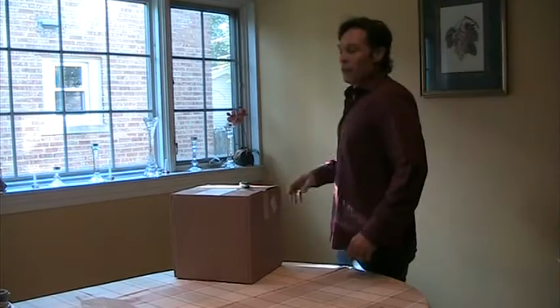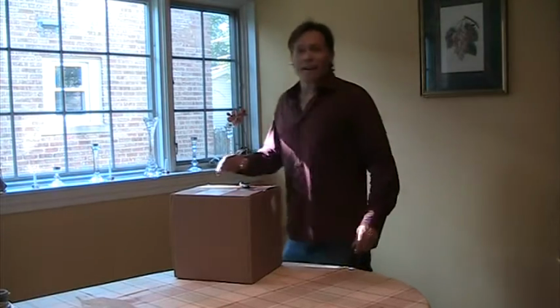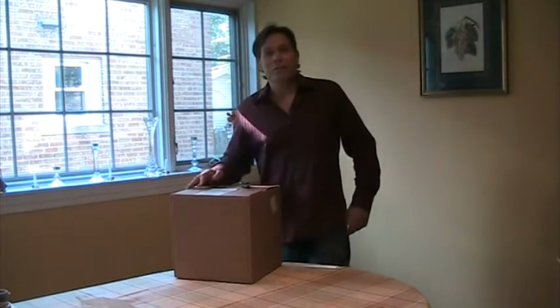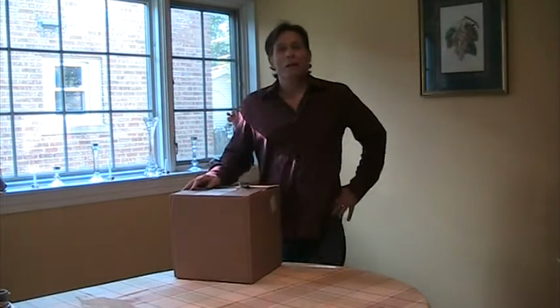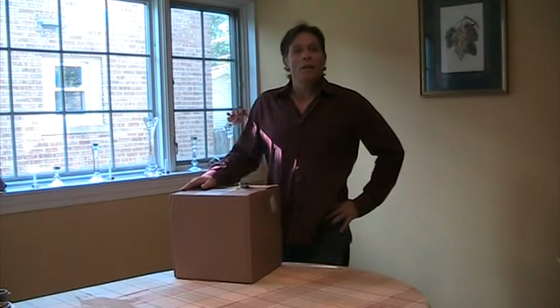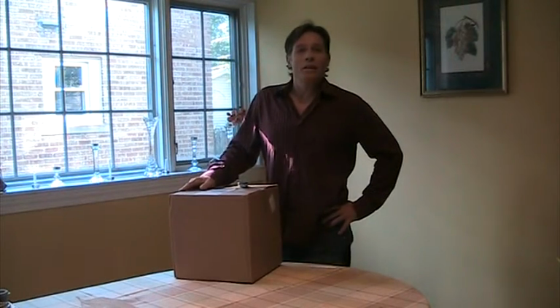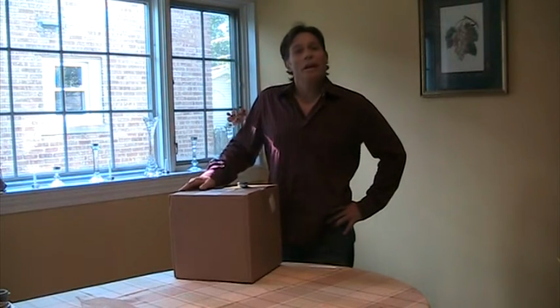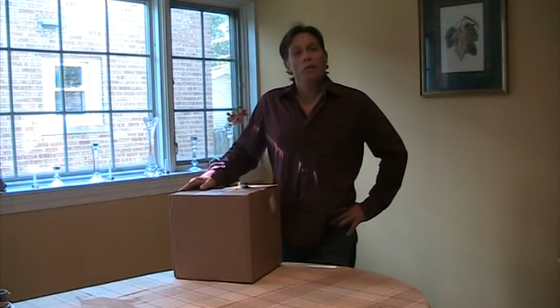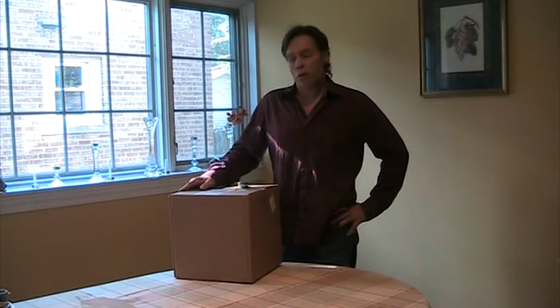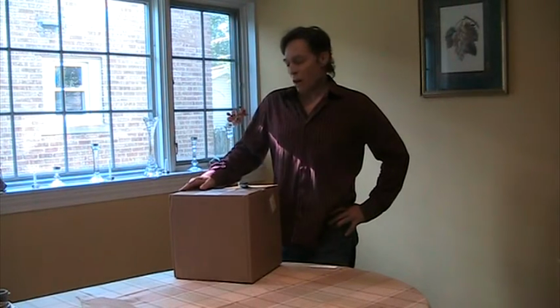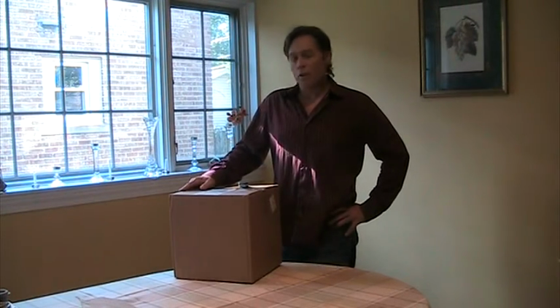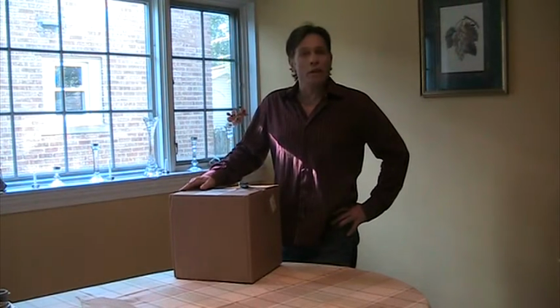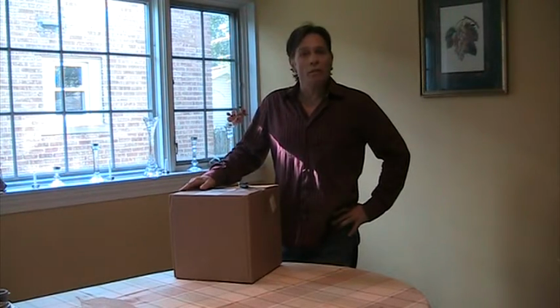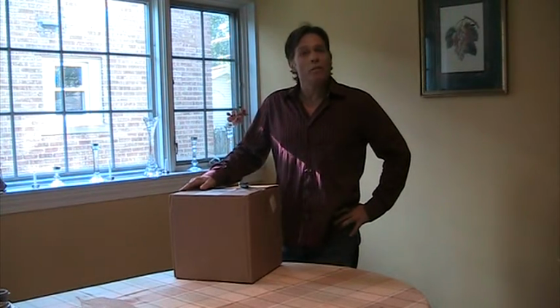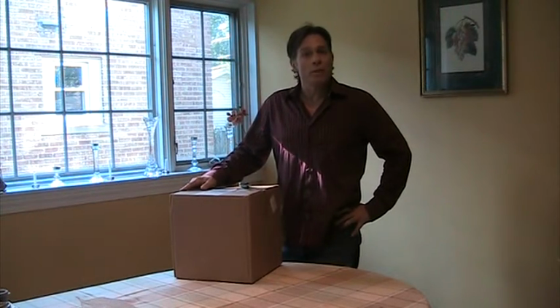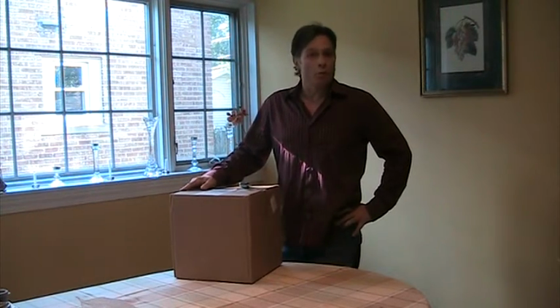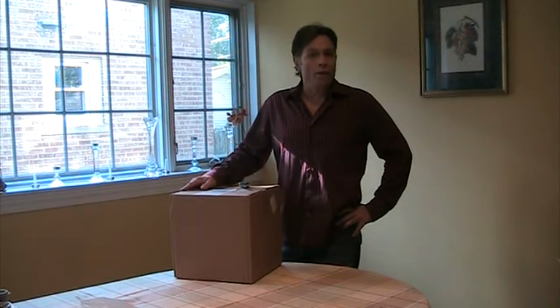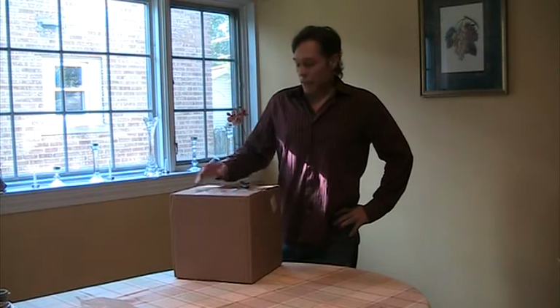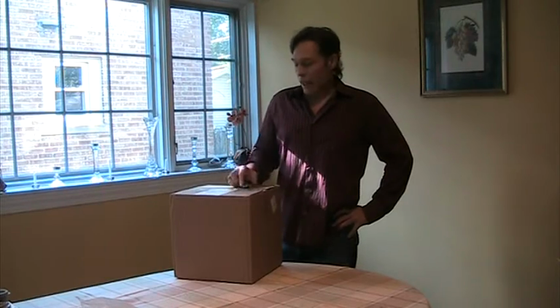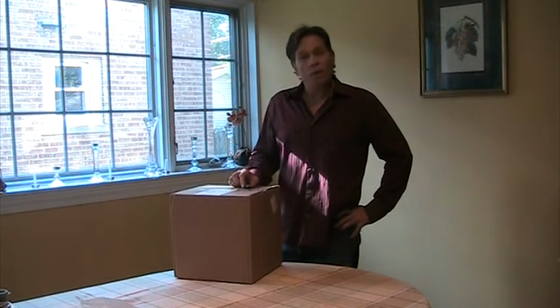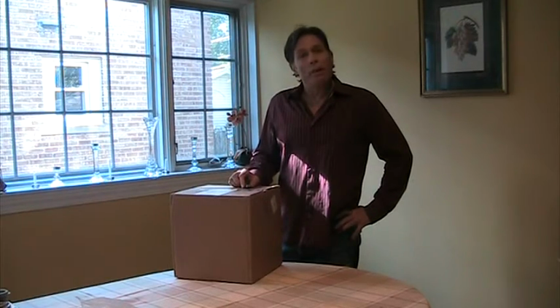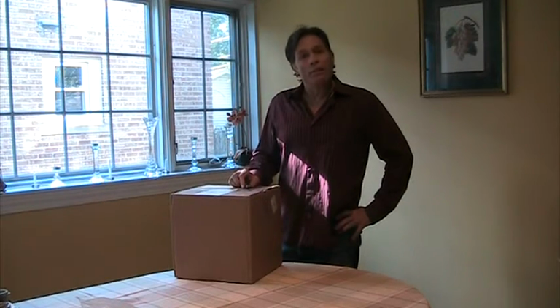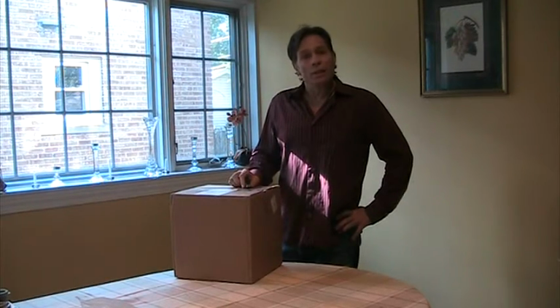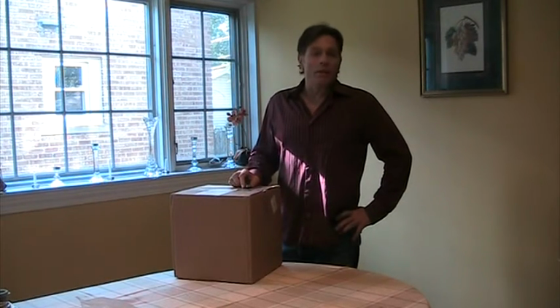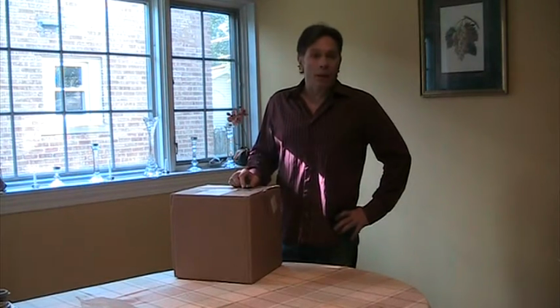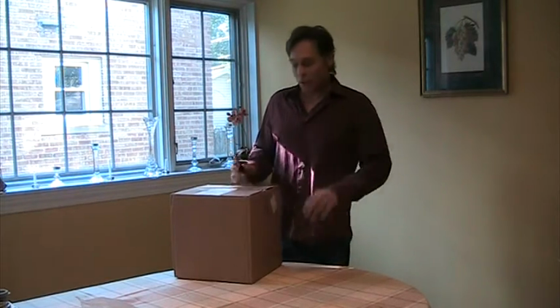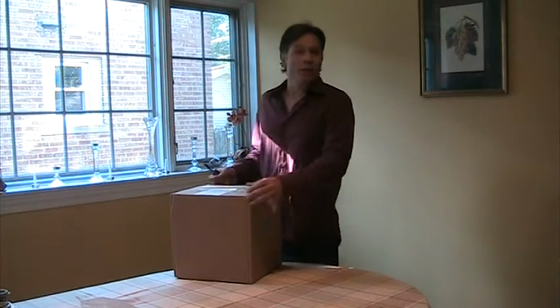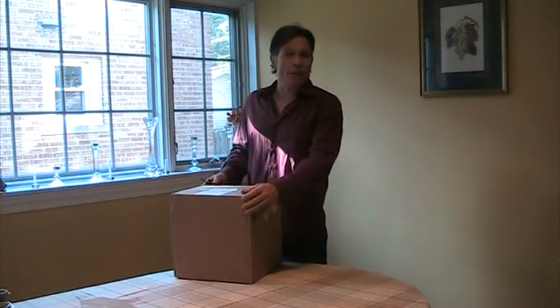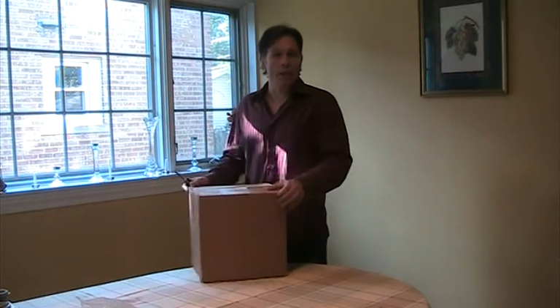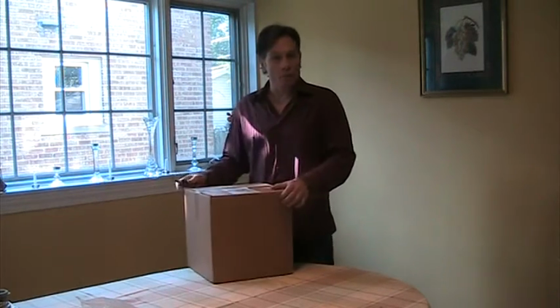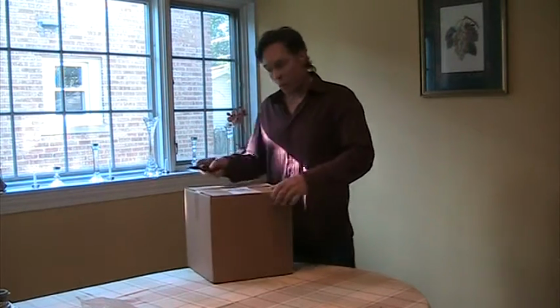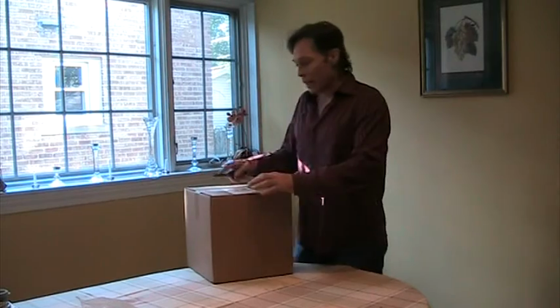Hi guys, Rob McNulty here and we're going to do our first video ever from Centum 20 and we're going to unbox the executive pack which is $997 and we'll see what we got here.